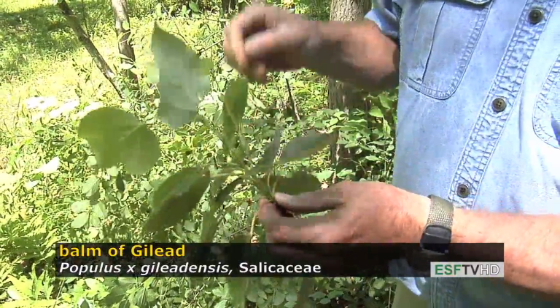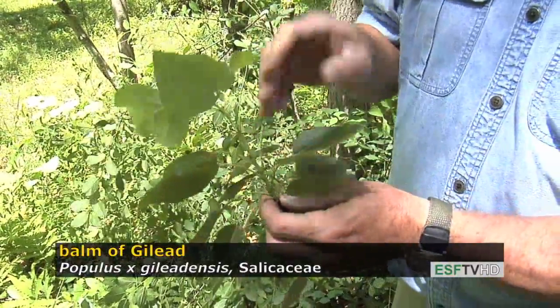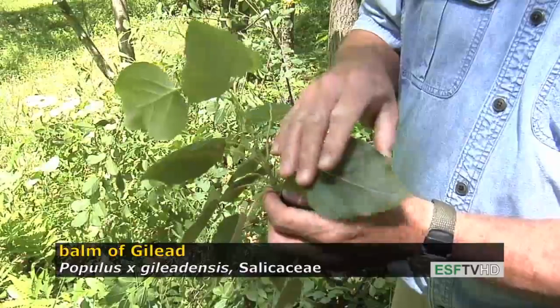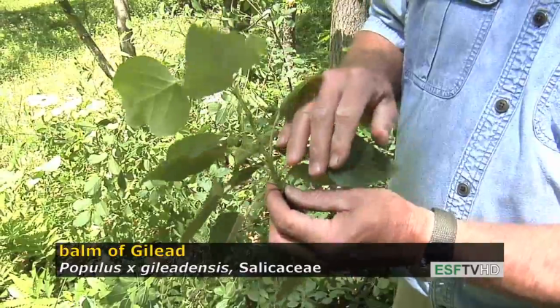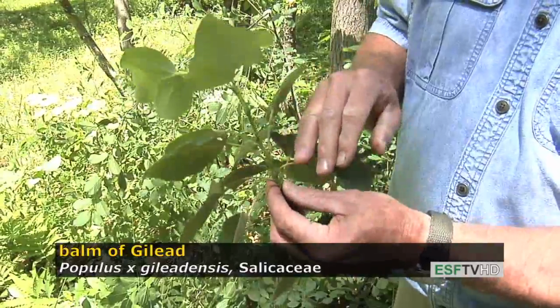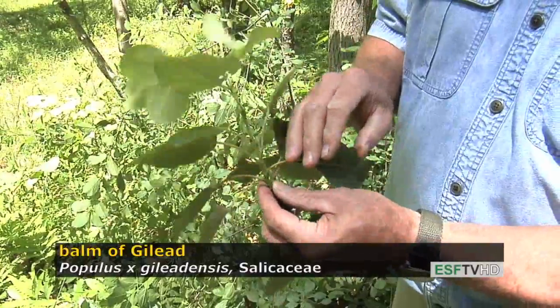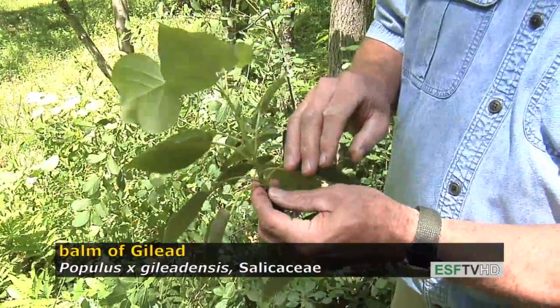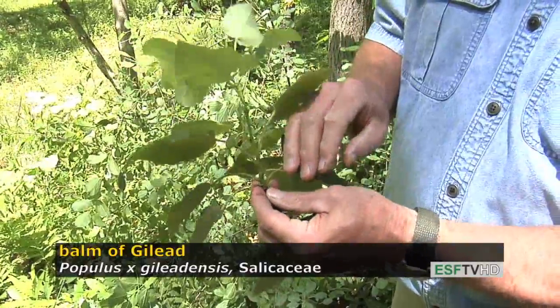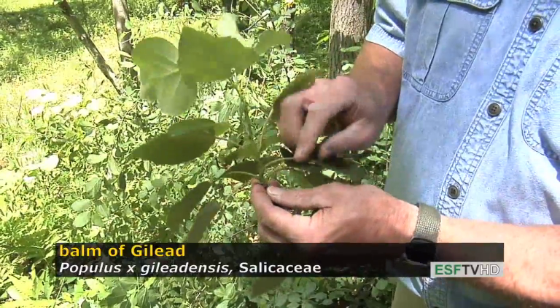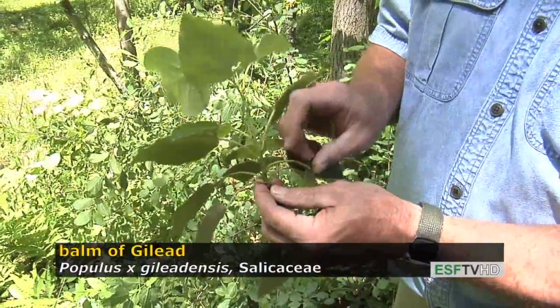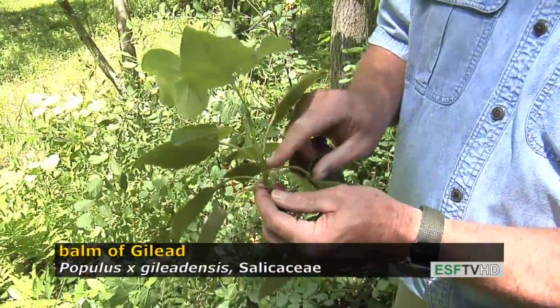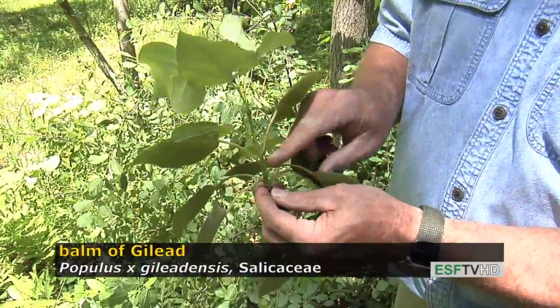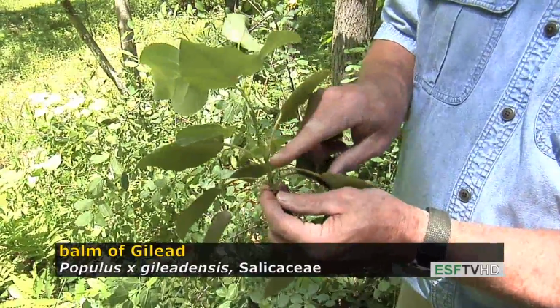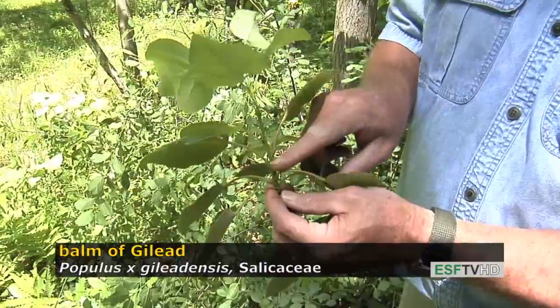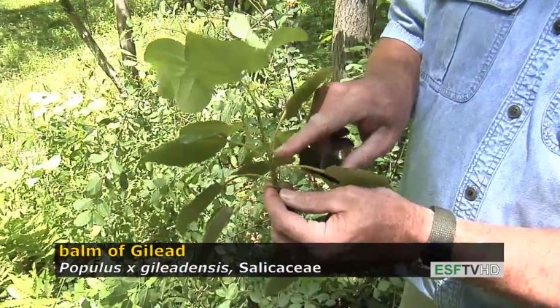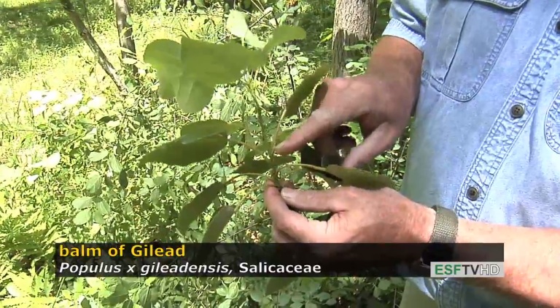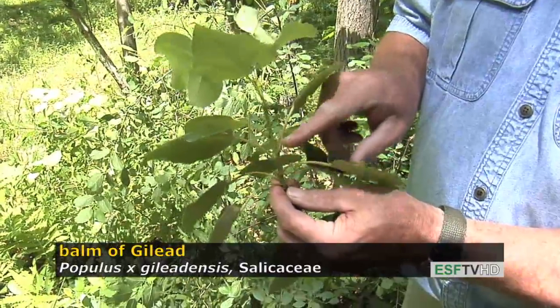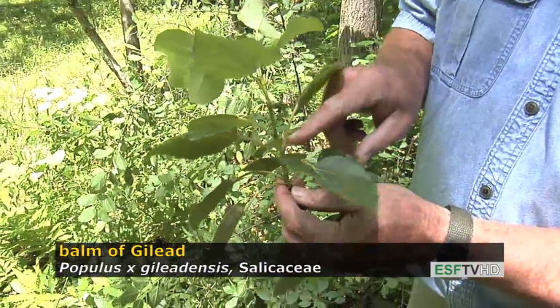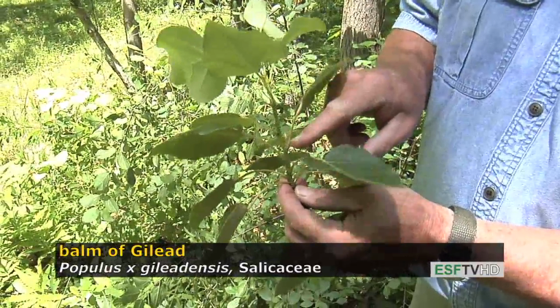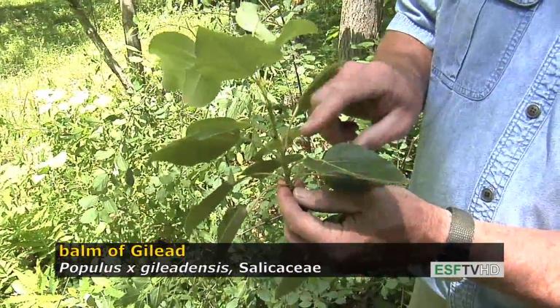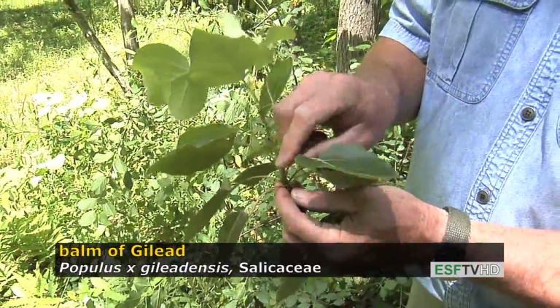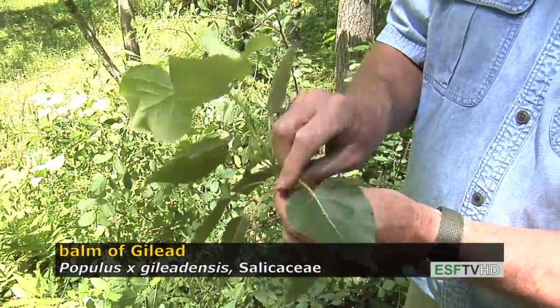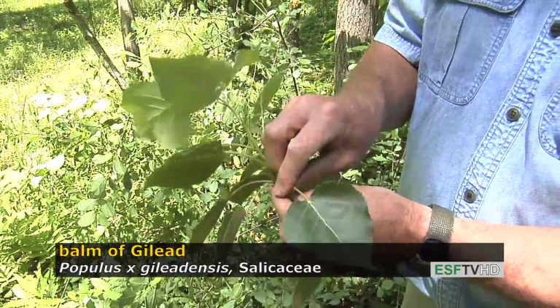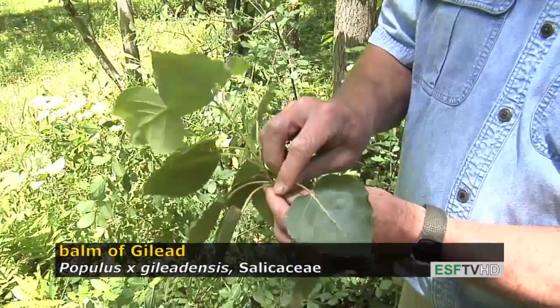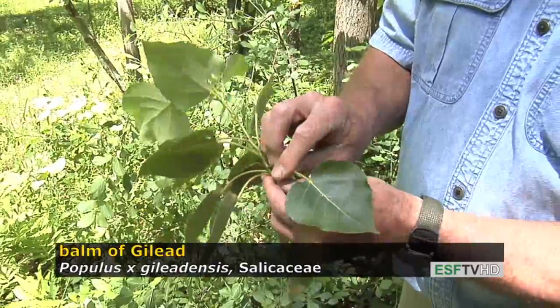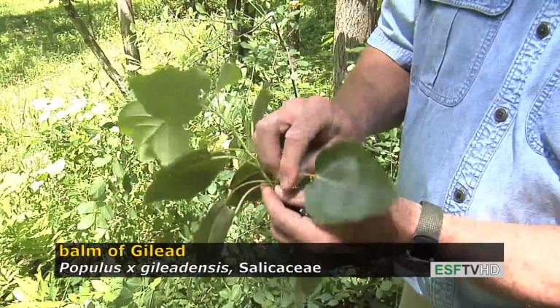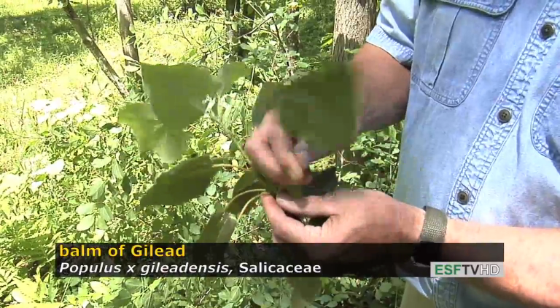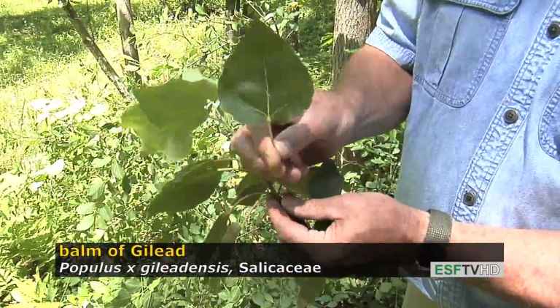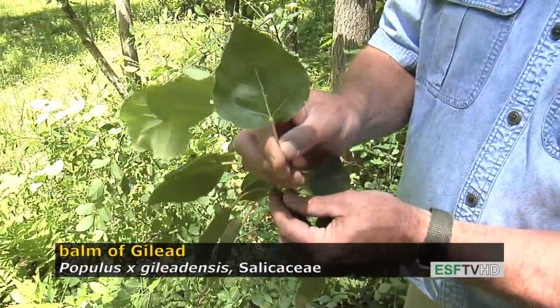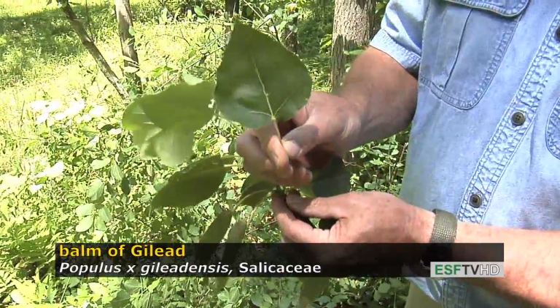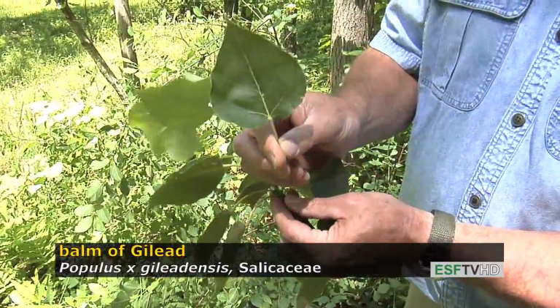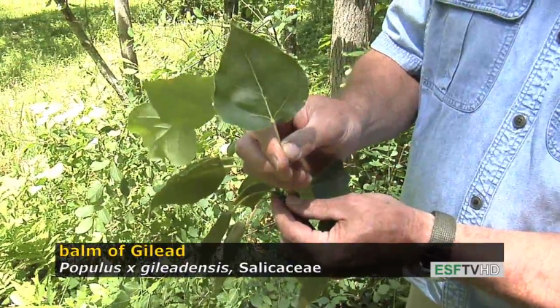The balm of Gilead, like most members of the Salicaceae, has an alternate leaf arrangement, and you'd recognize the leaf as being in the genus Populus.